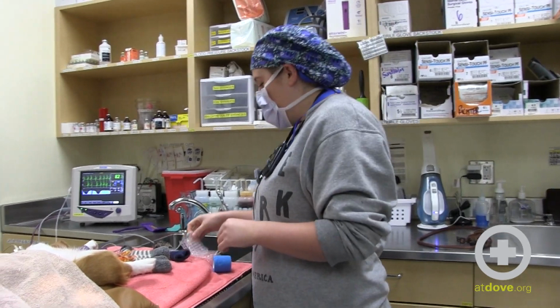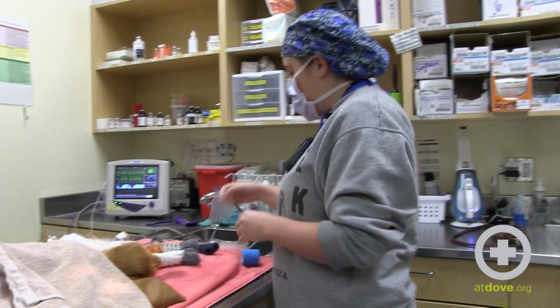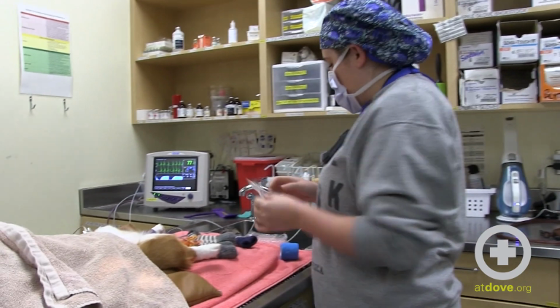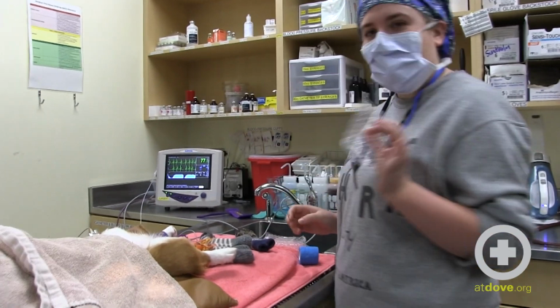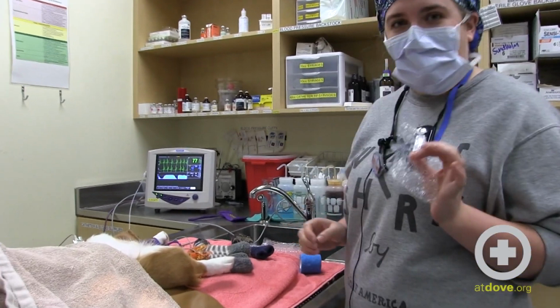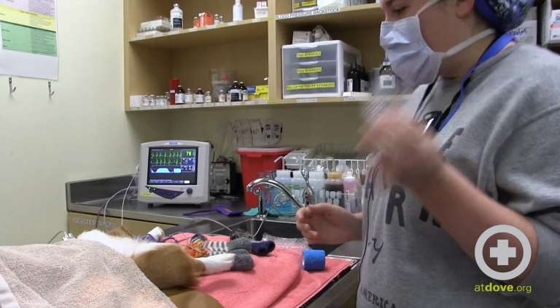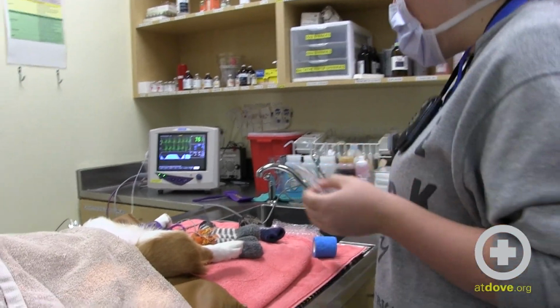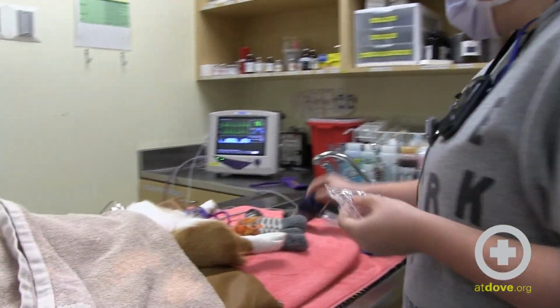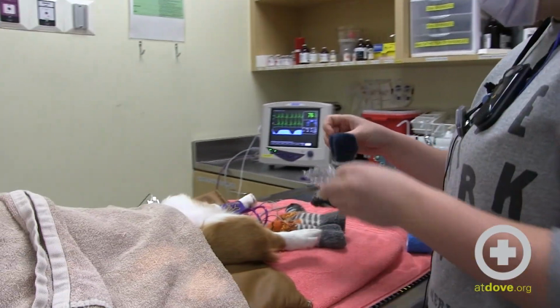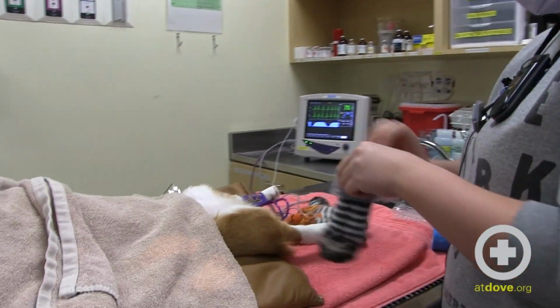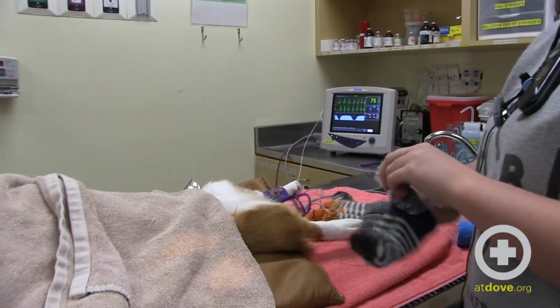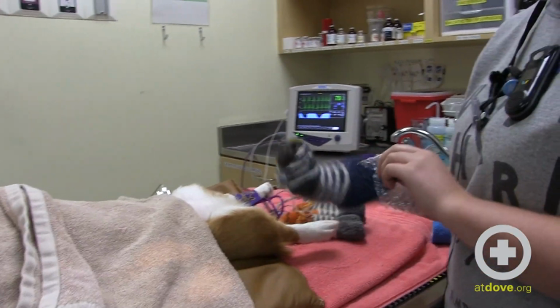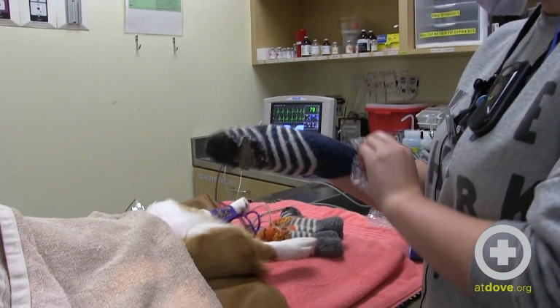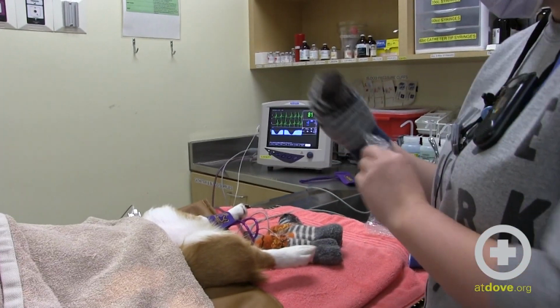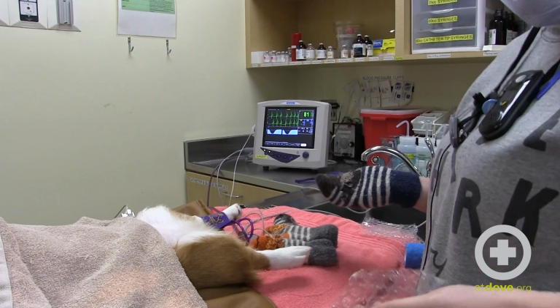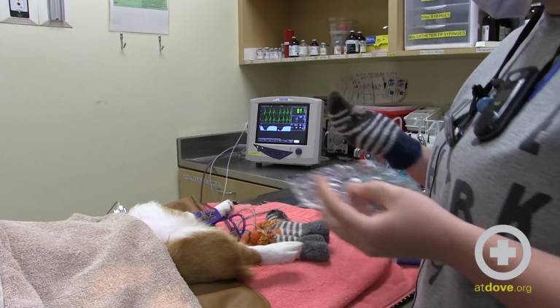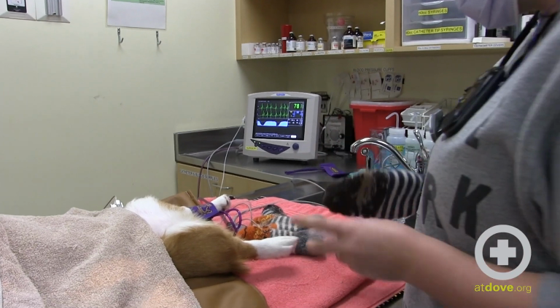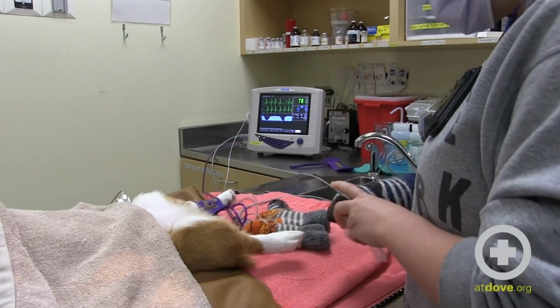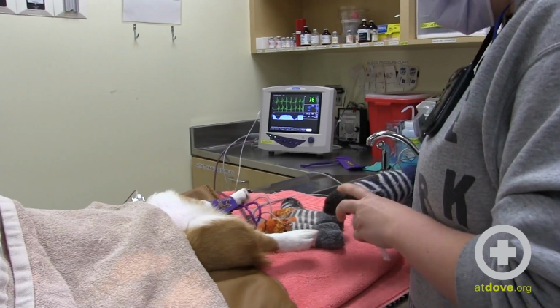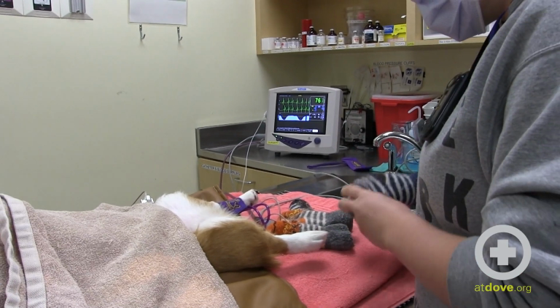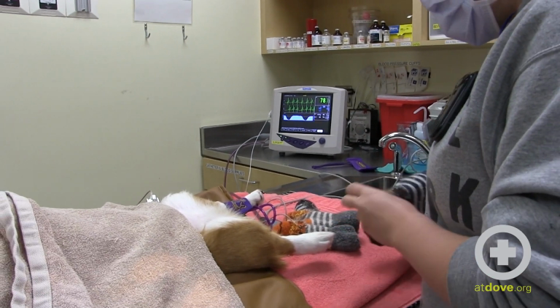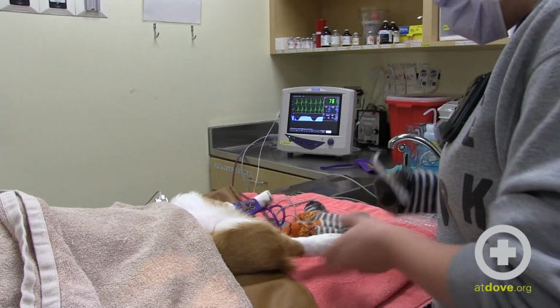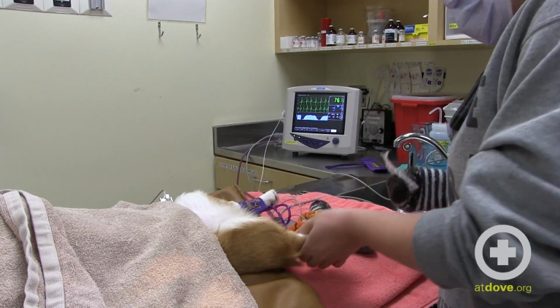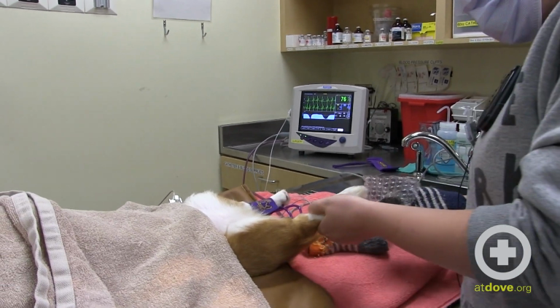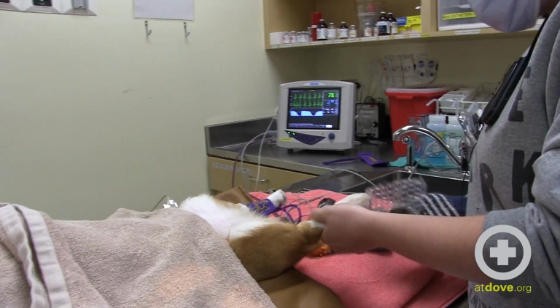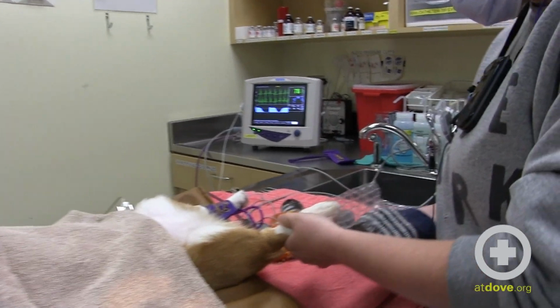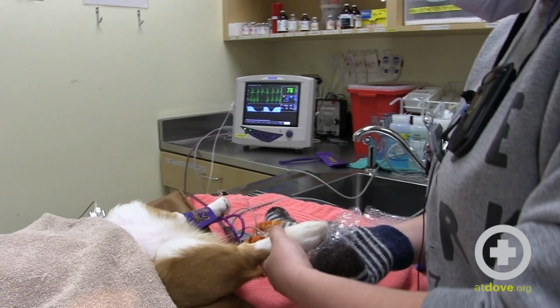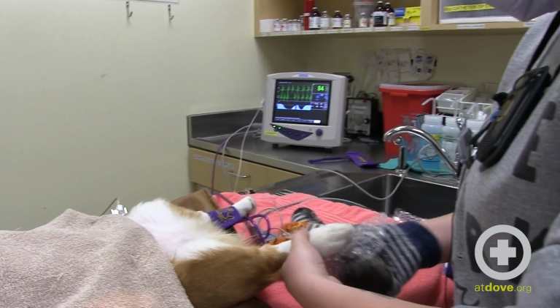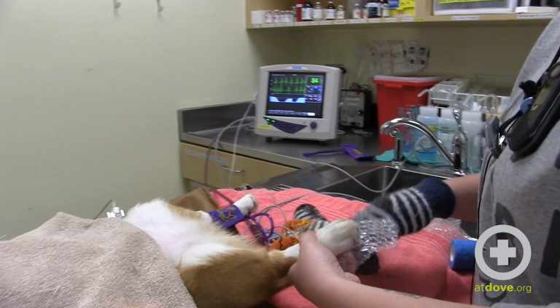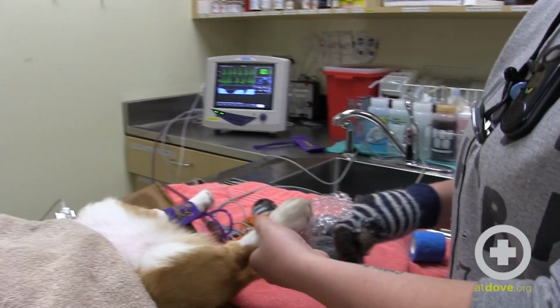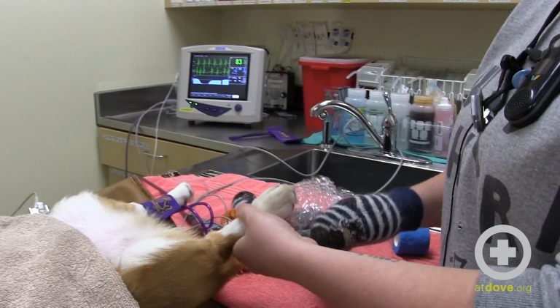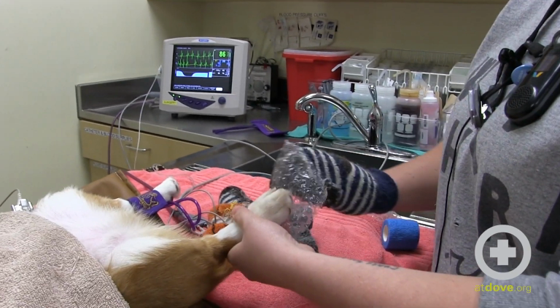We like to use bubble wrap that we get from our supply specialist, so we actually get to recycle as well. We really want to focus on the paw pads because that's where they'll be losing the heat during surgery.